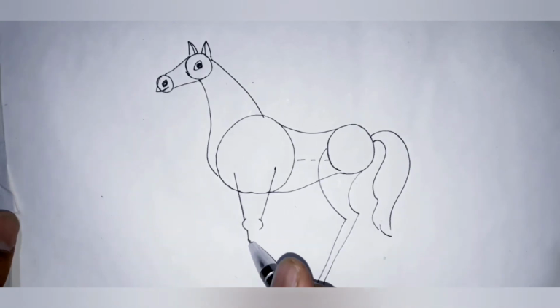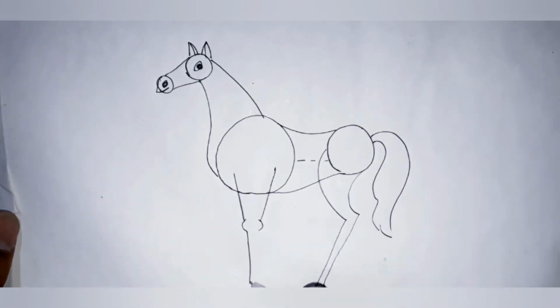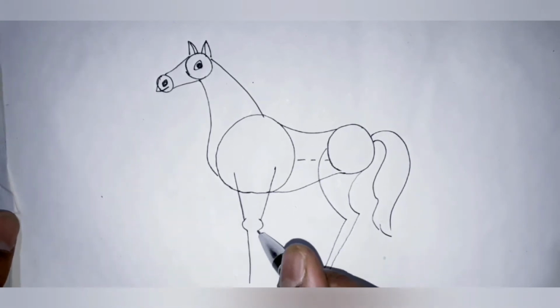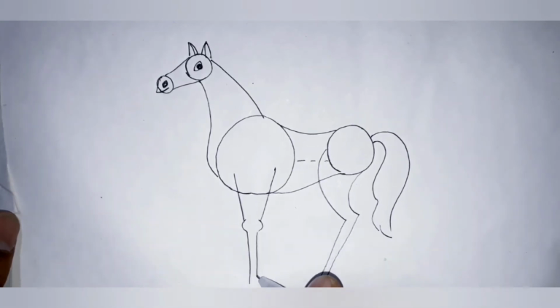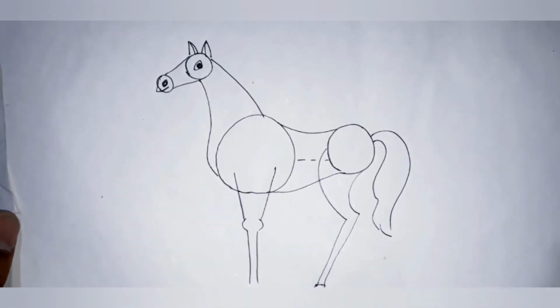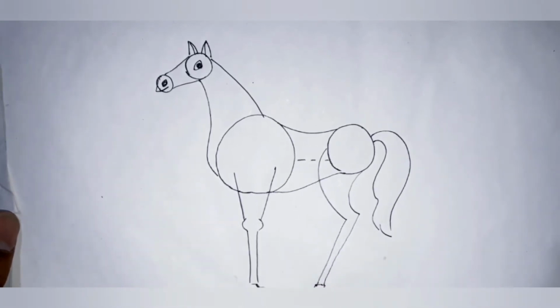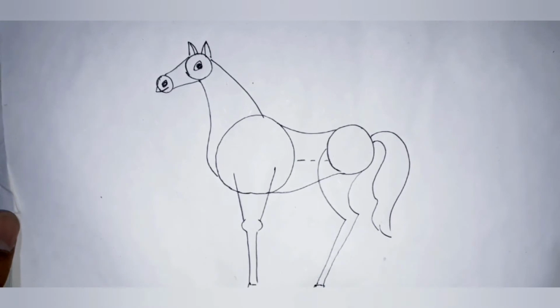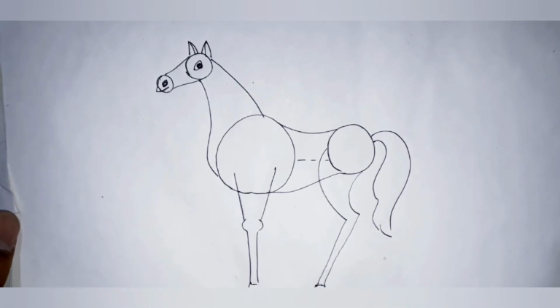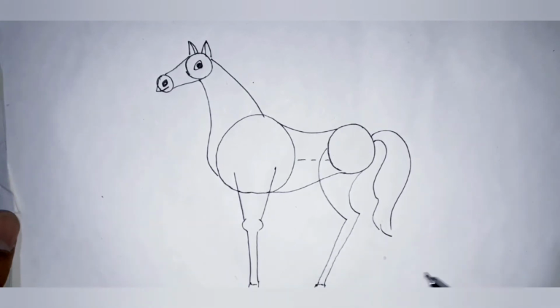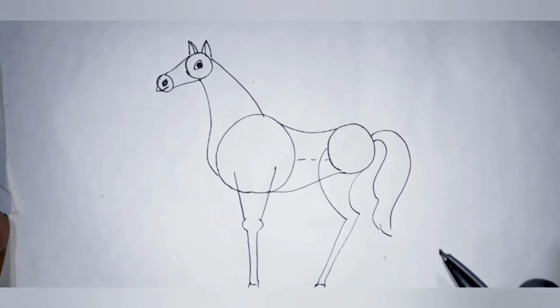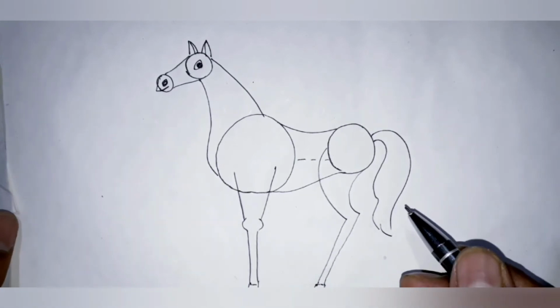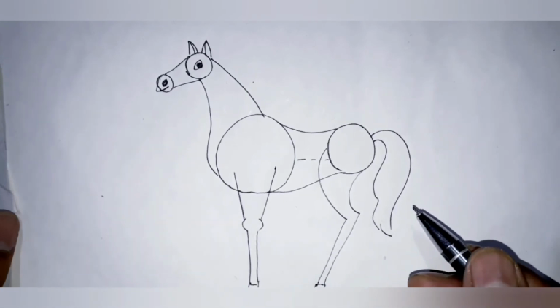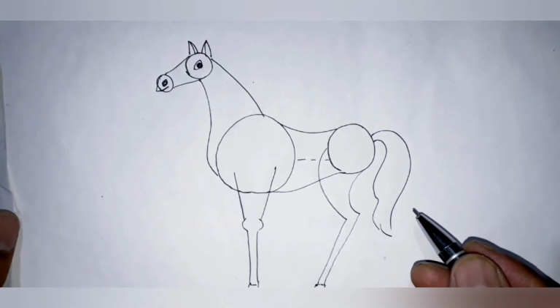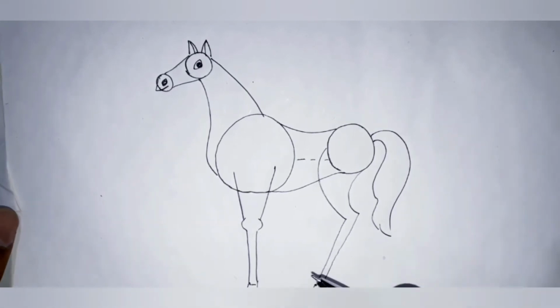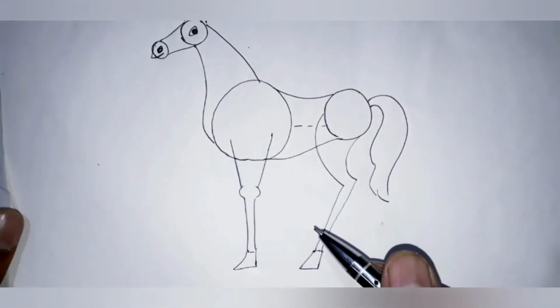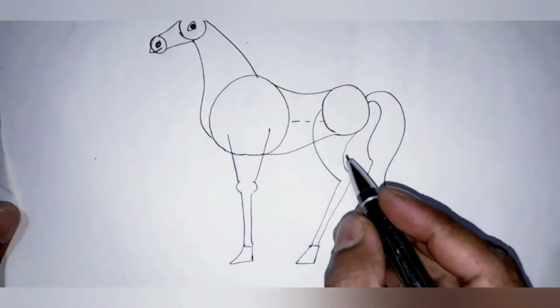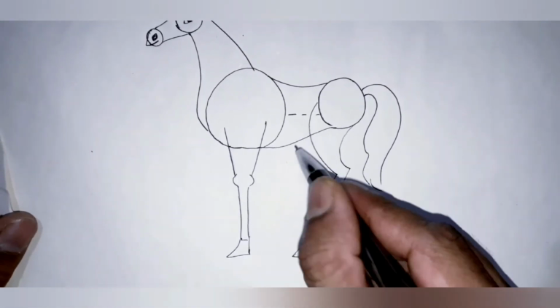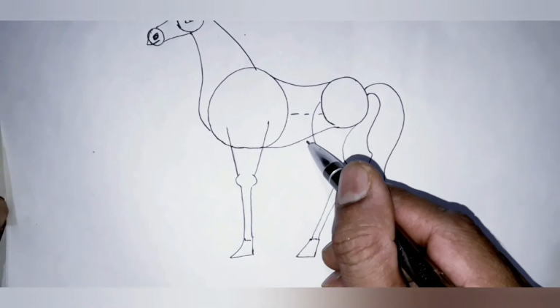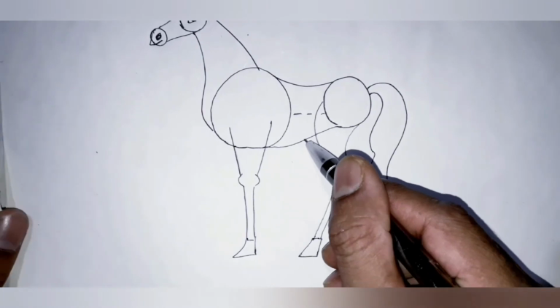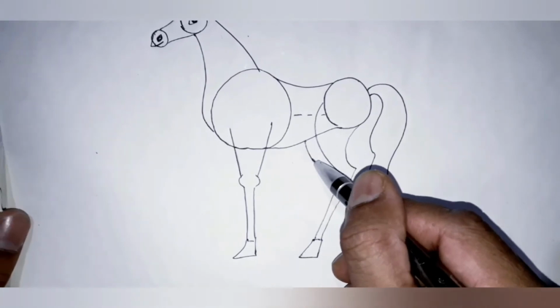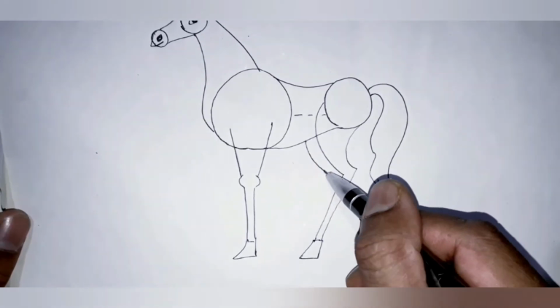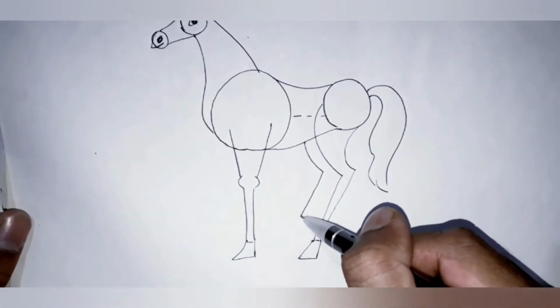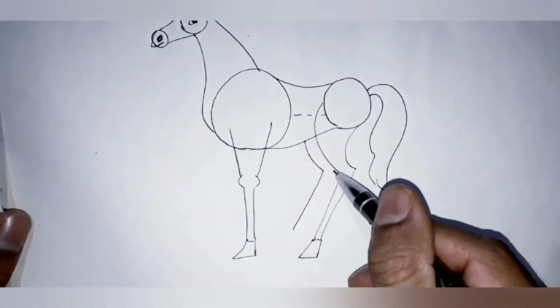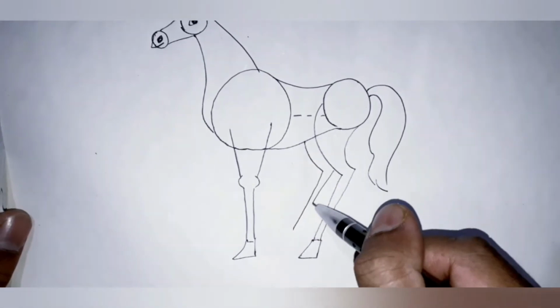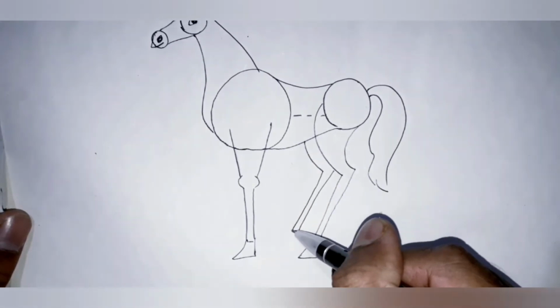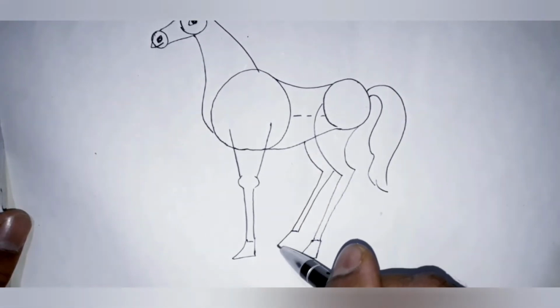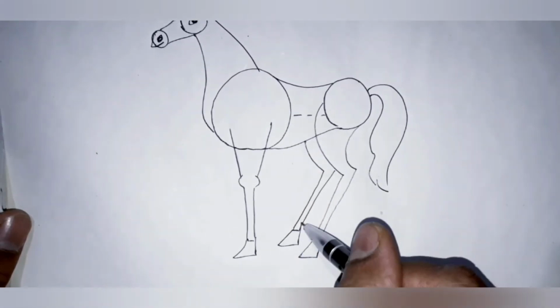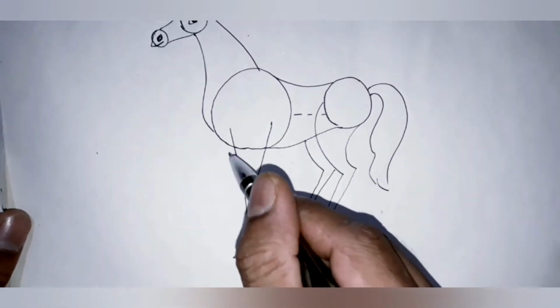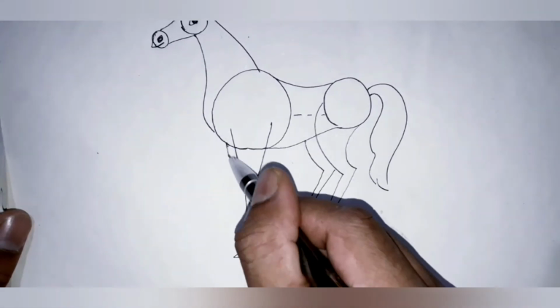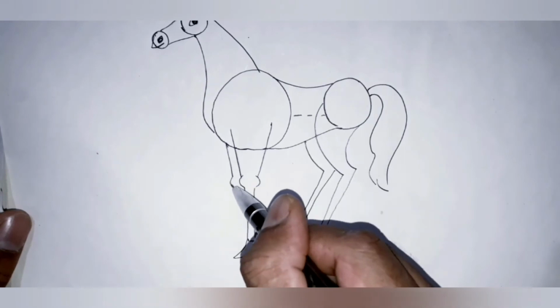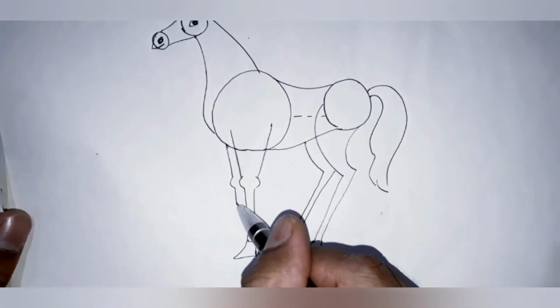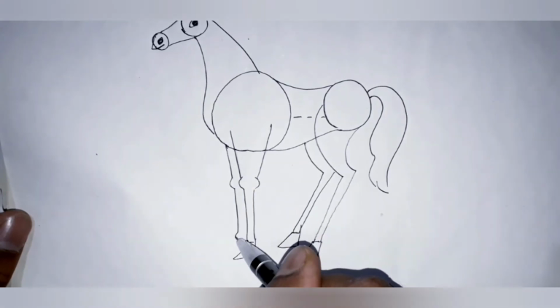Draw two legs, then one, next one, next back one, next one.